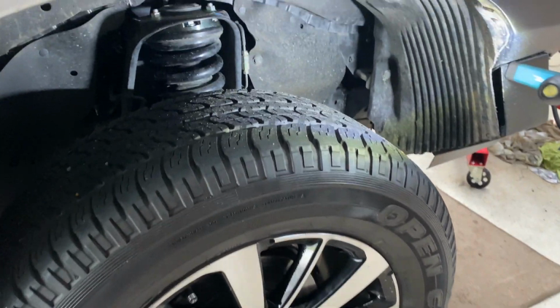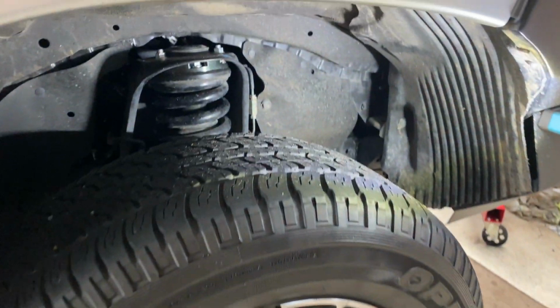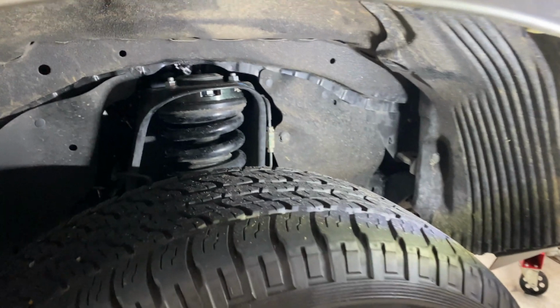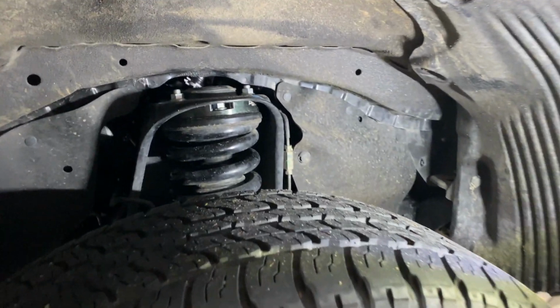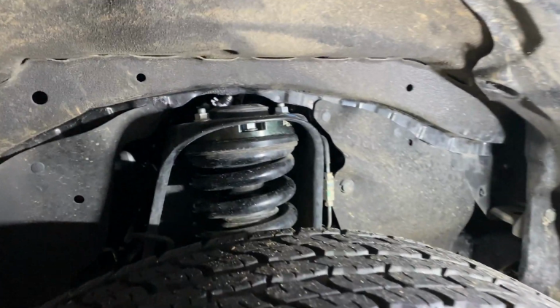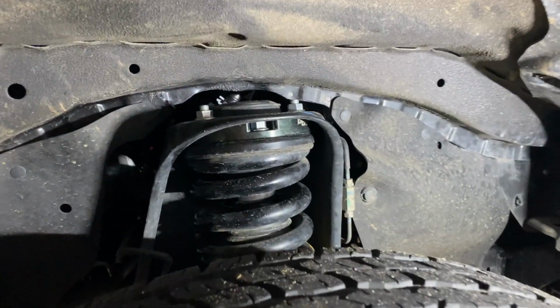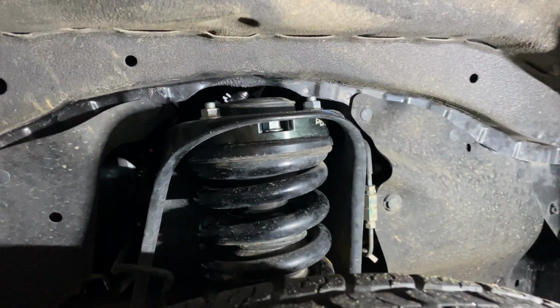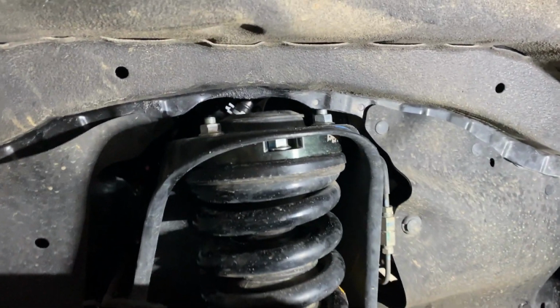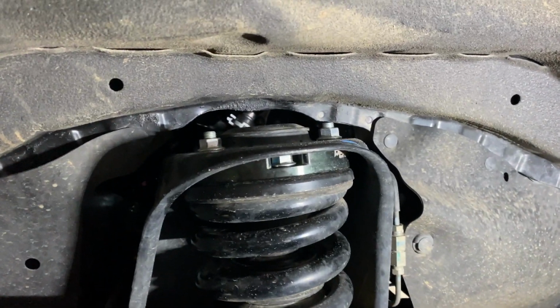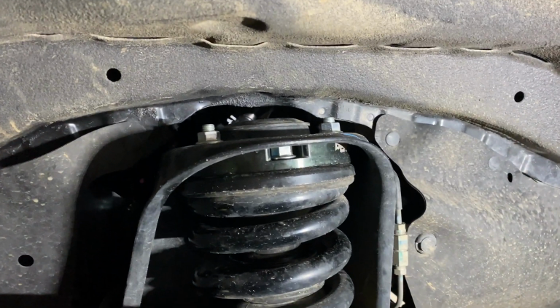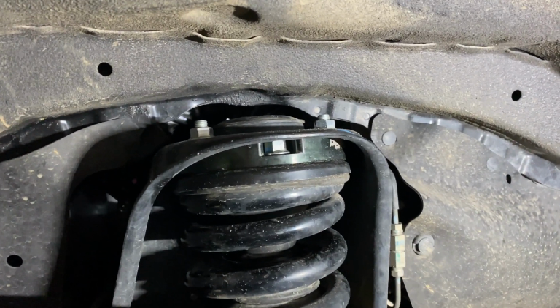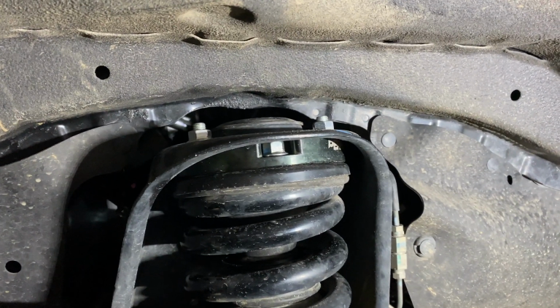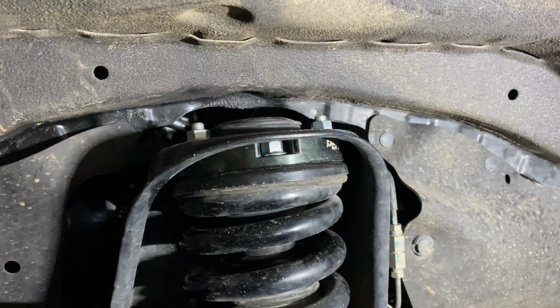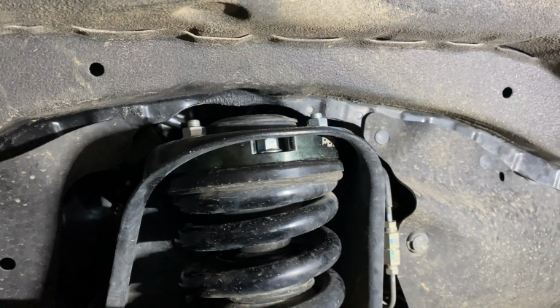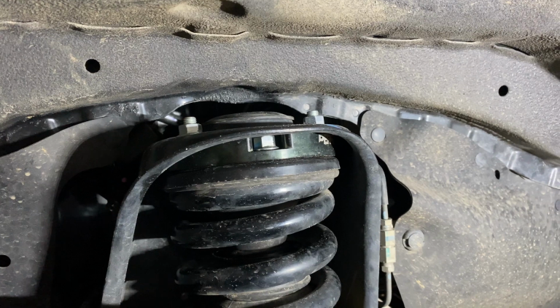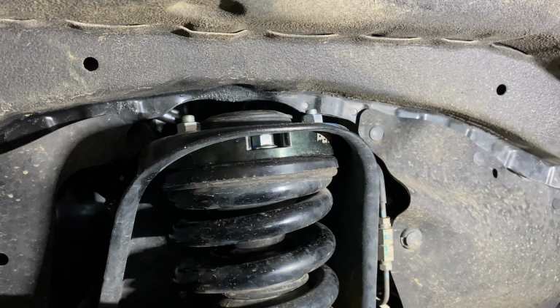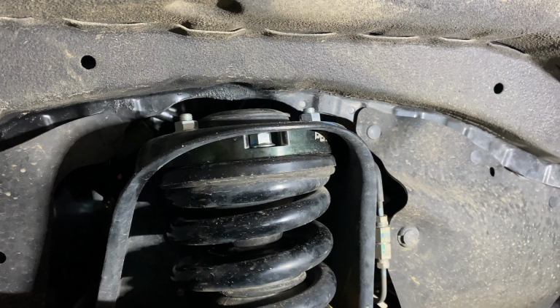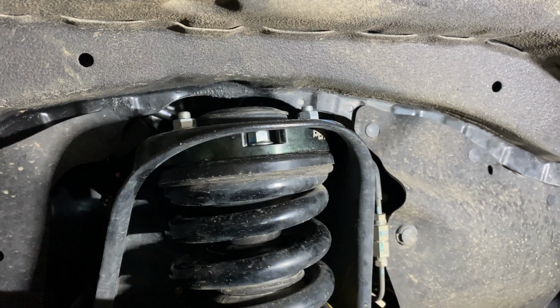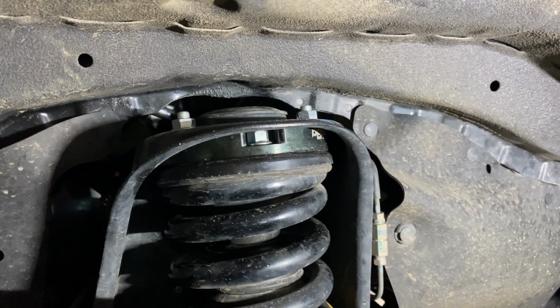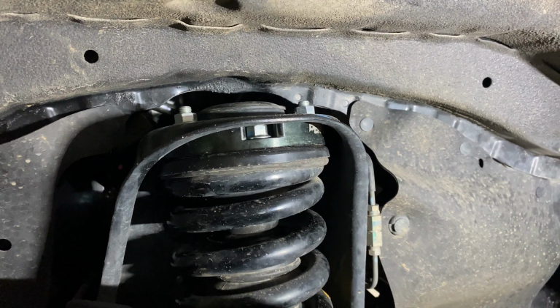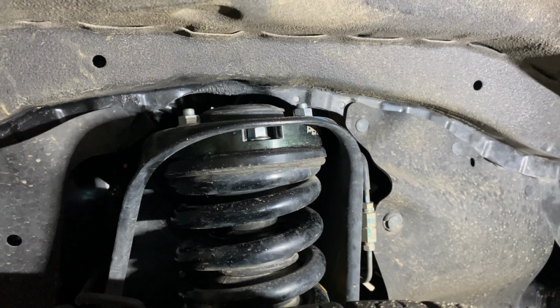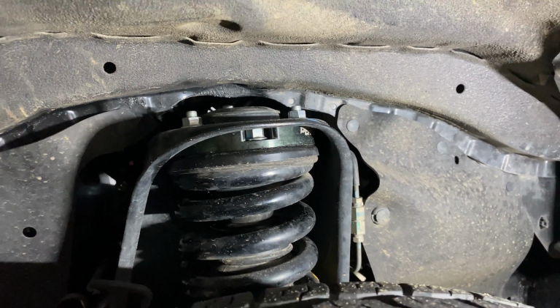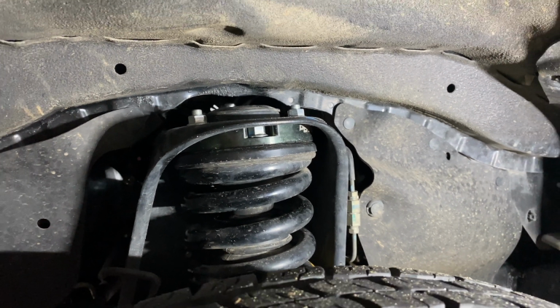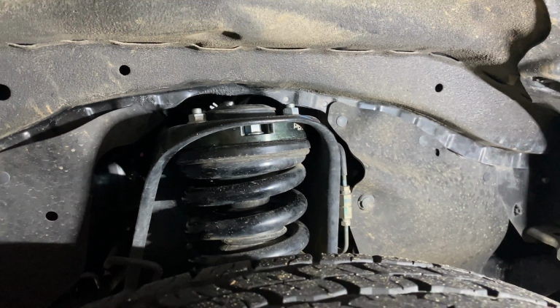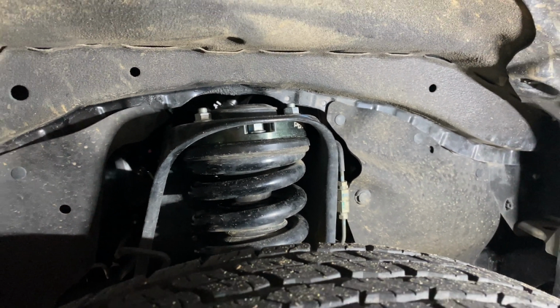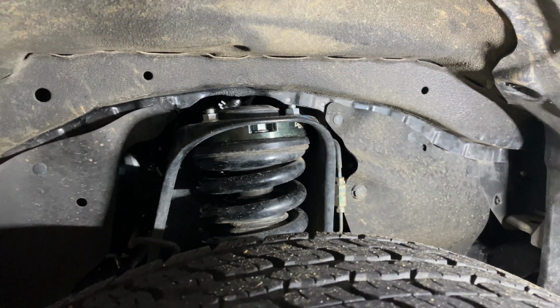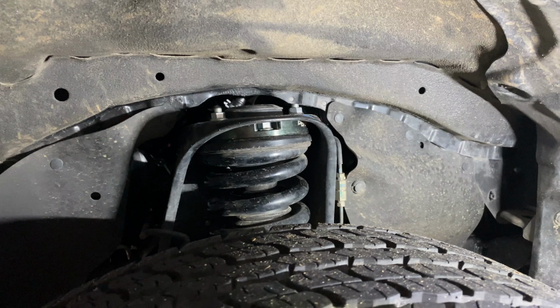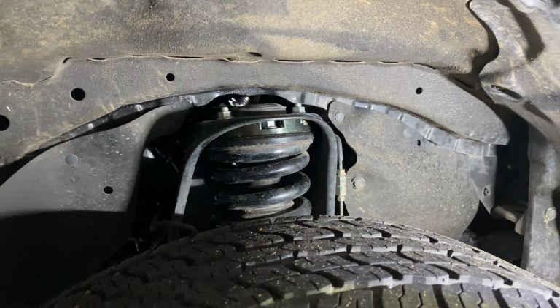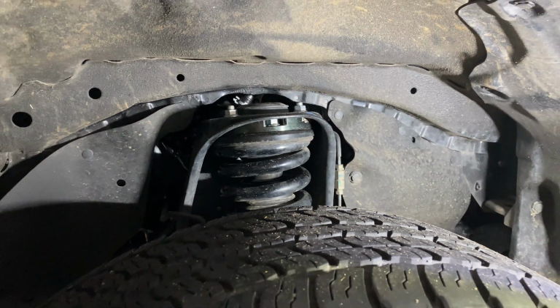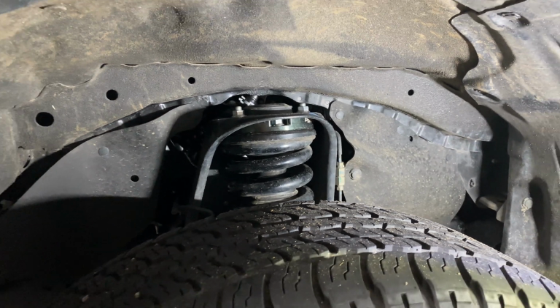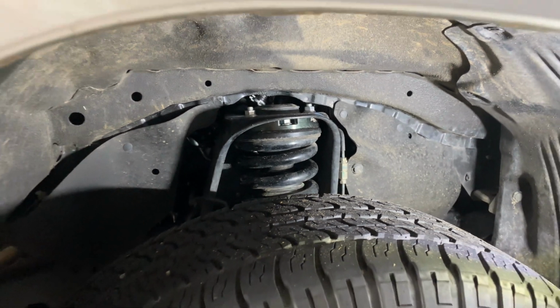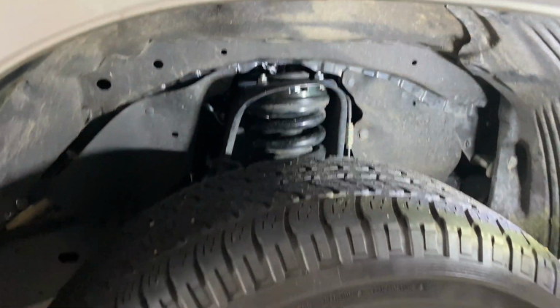It was fitted back into the vehicle — you can see here a nice little close-up shot of that spacer in there, reduced from 25 millimeters down to 20 millimeters, and that altered the ride height quite considerably.